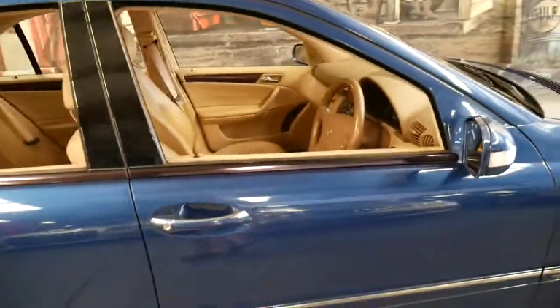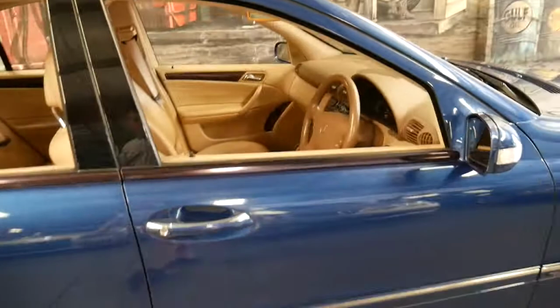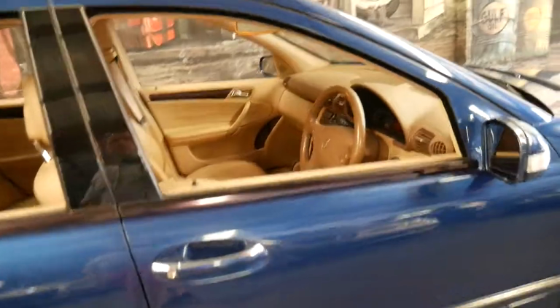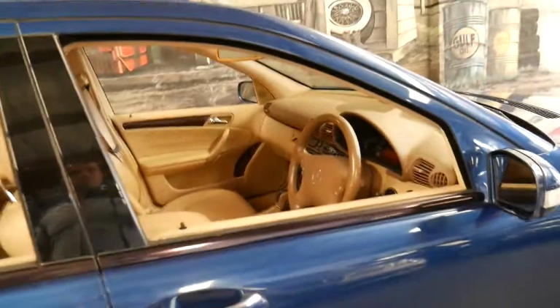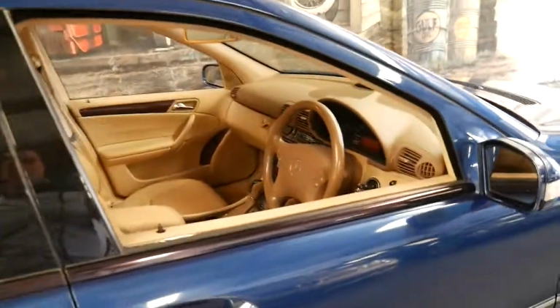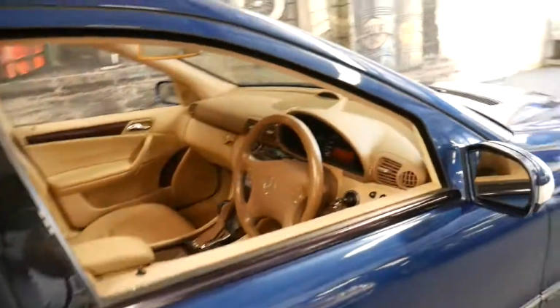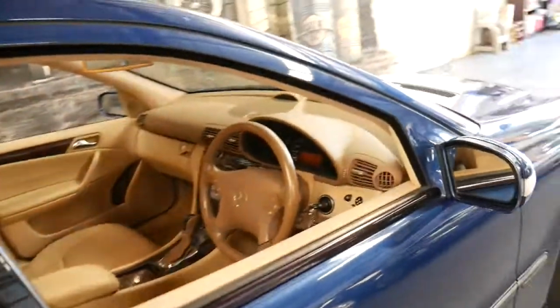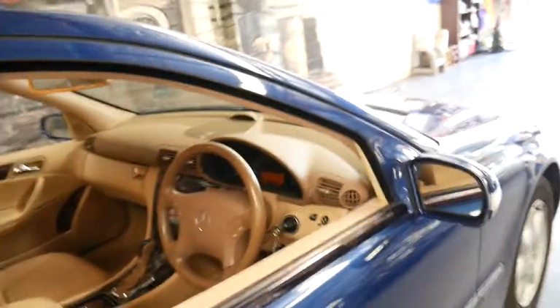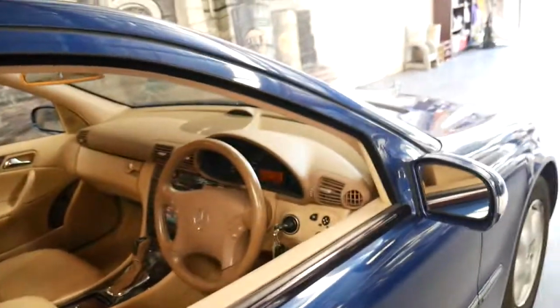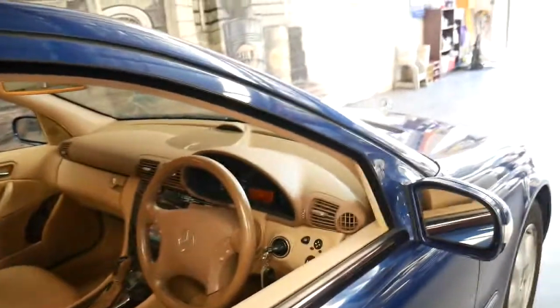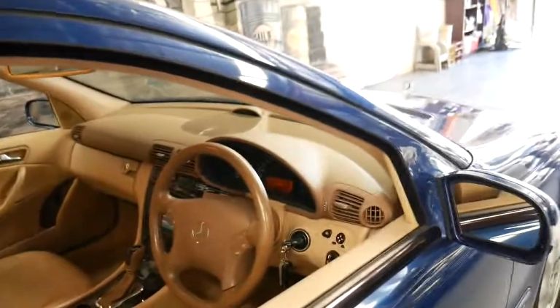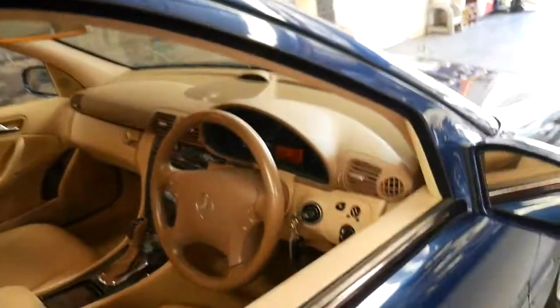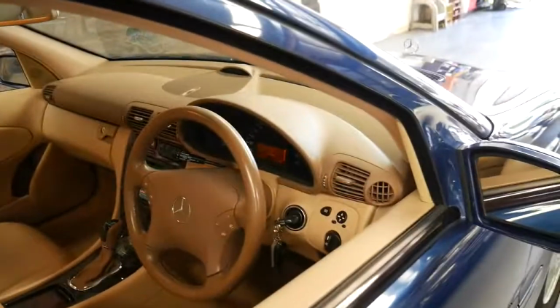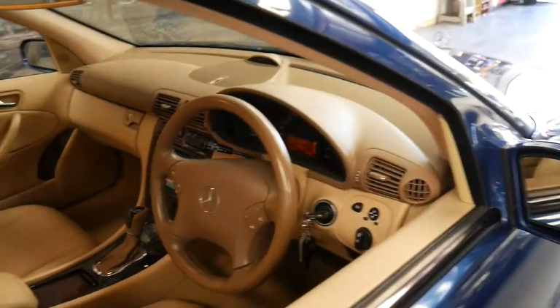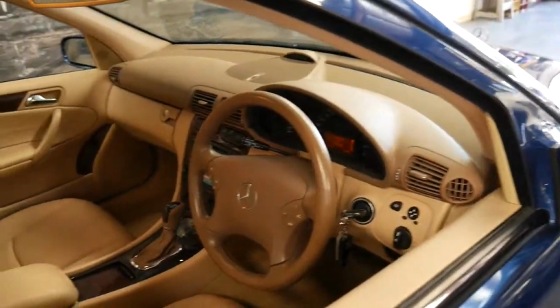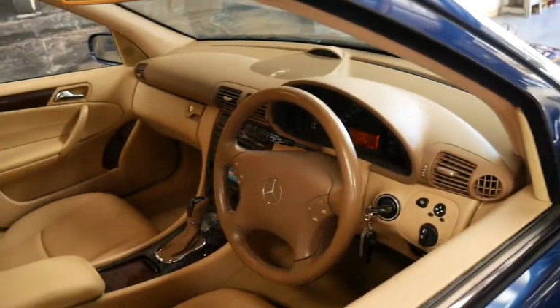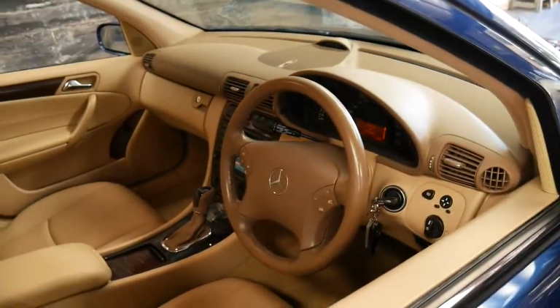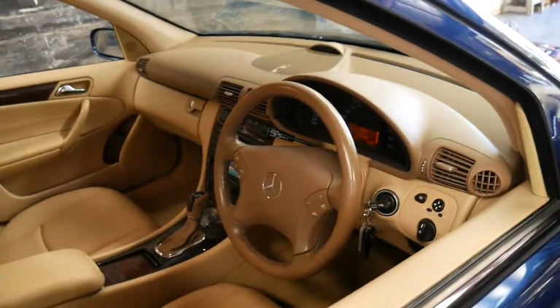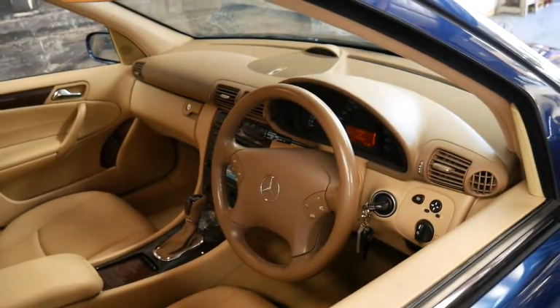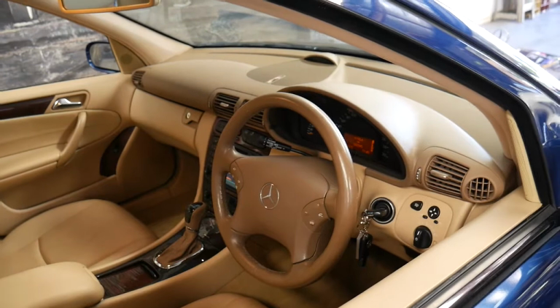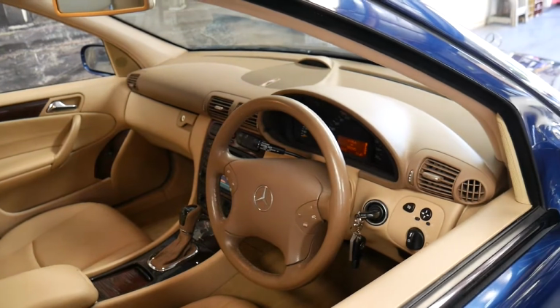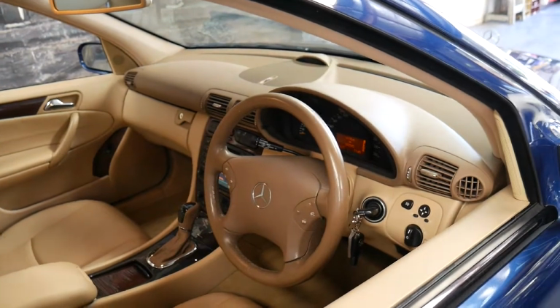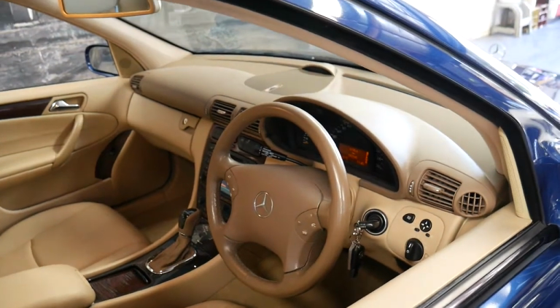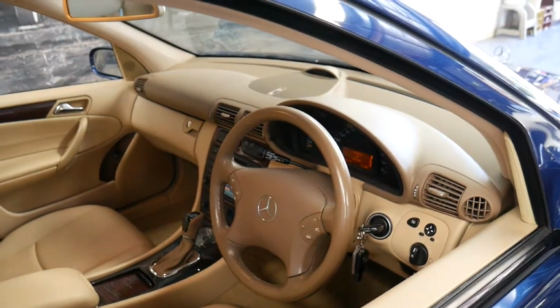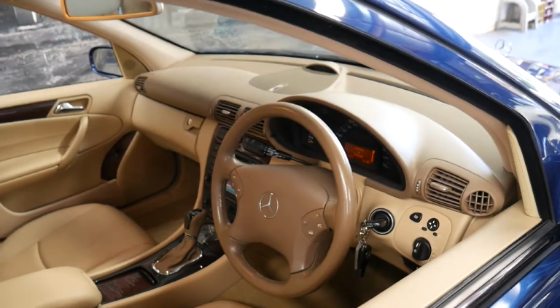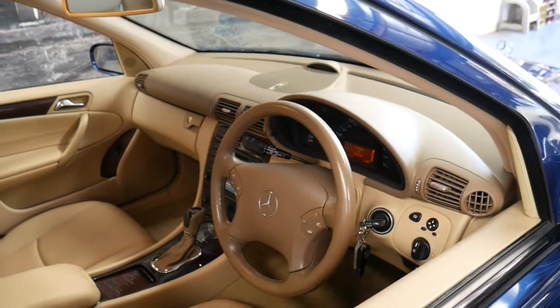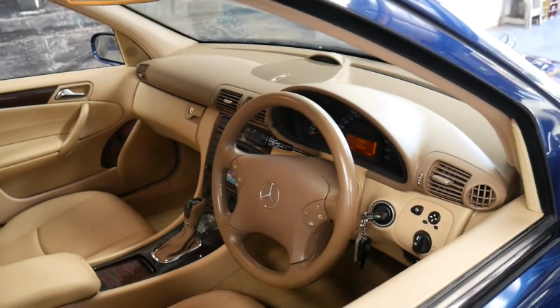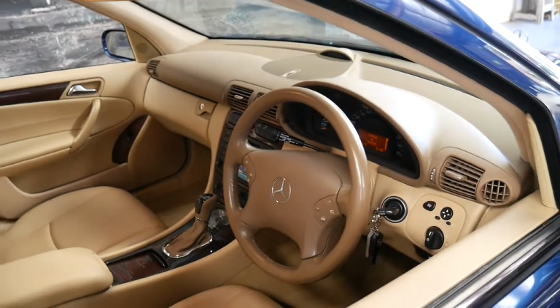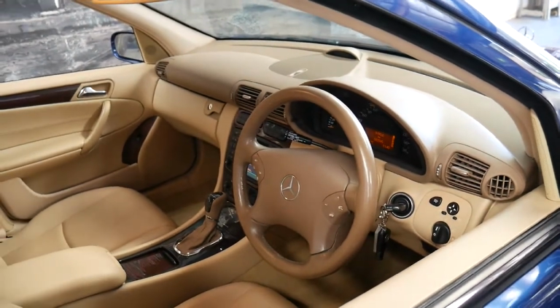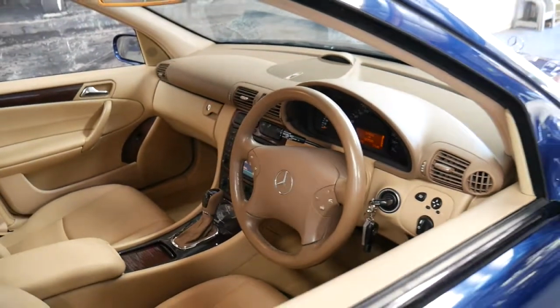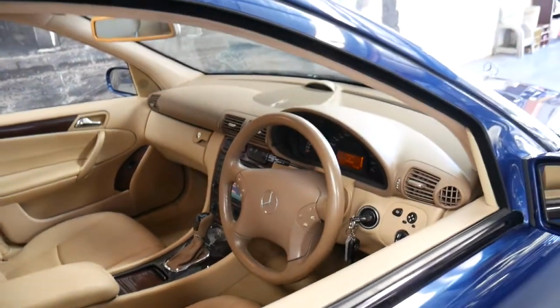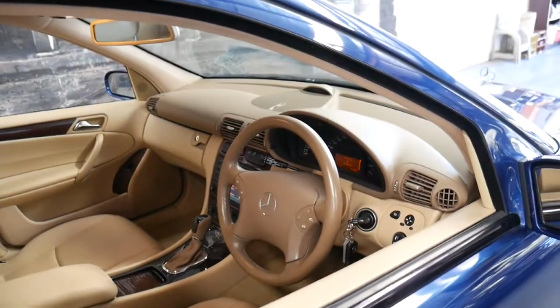It's got cruise control, a speed limiter, and navigation — which was also very rare. You really had to get a C320 to get that type of thing.